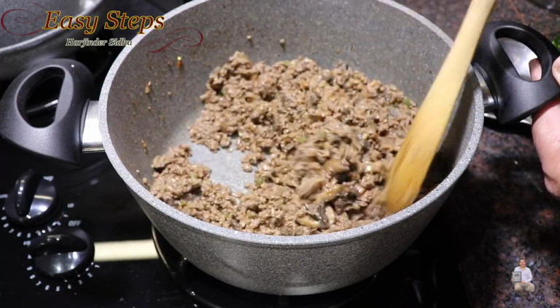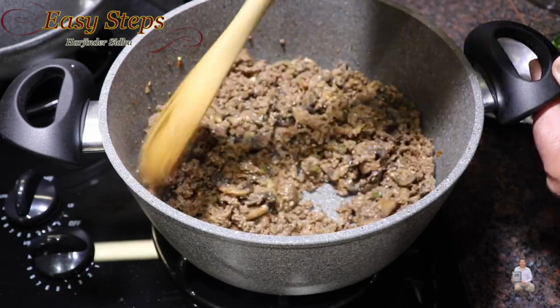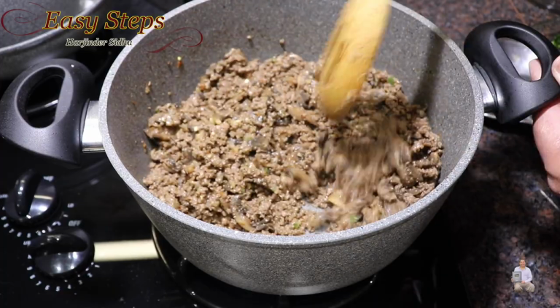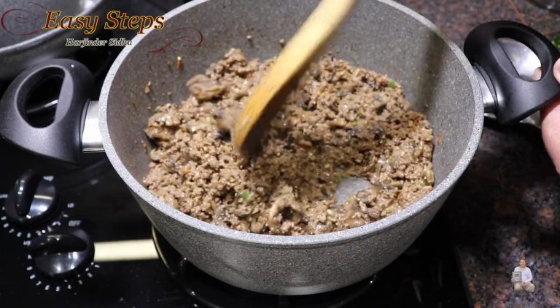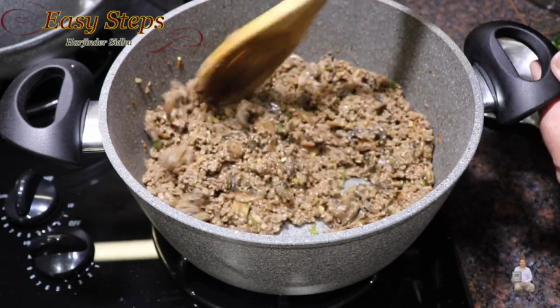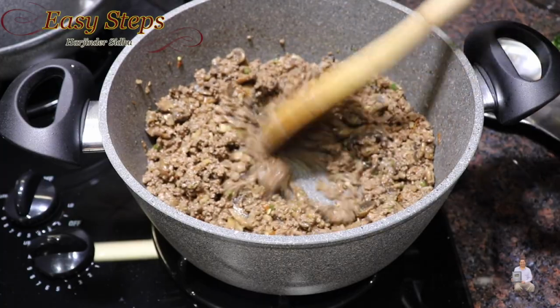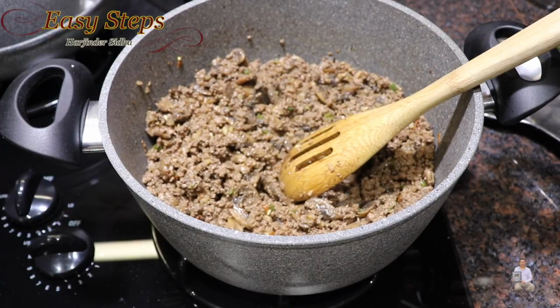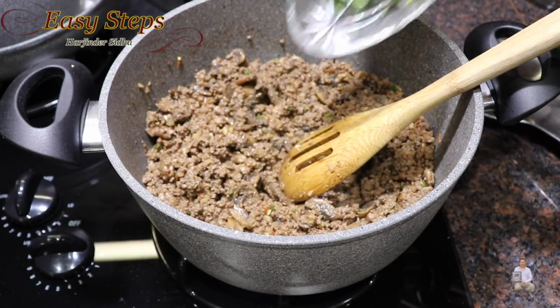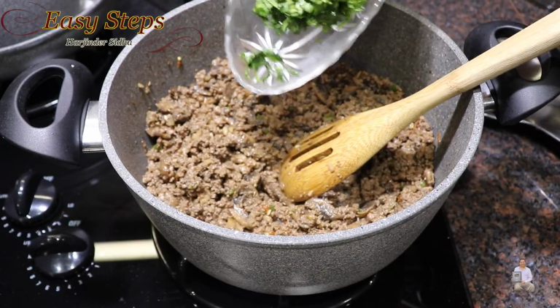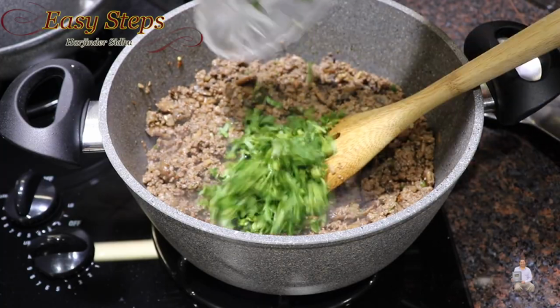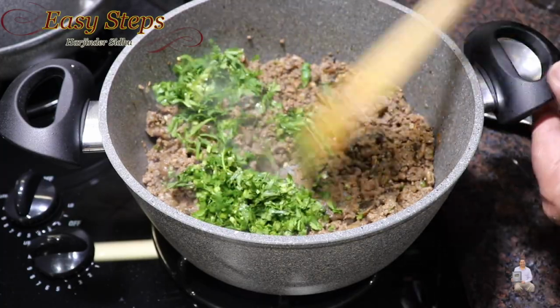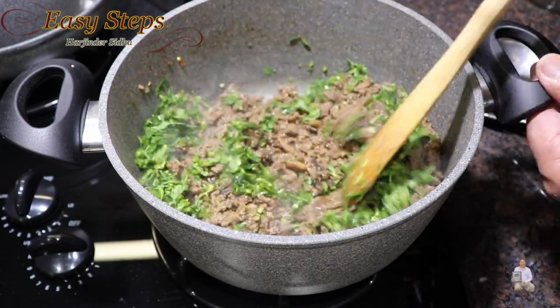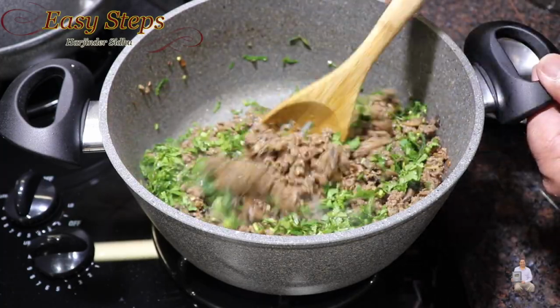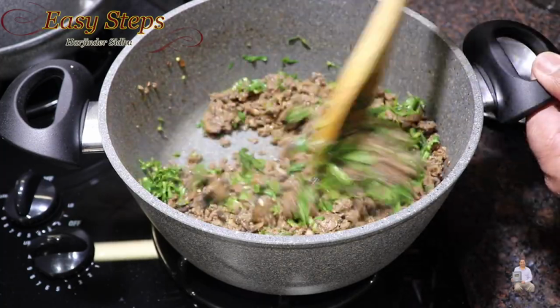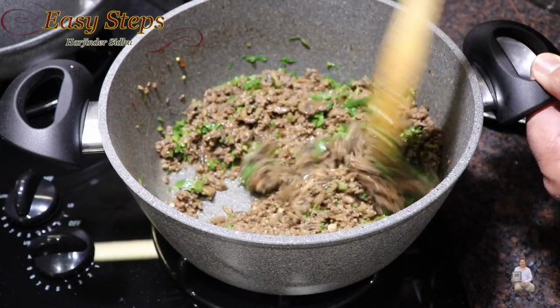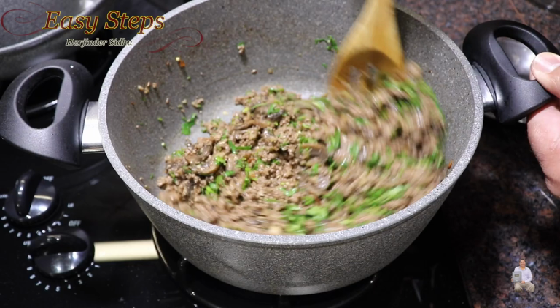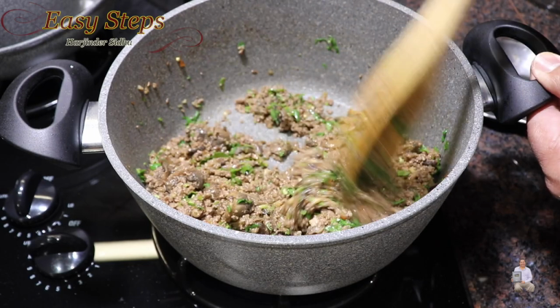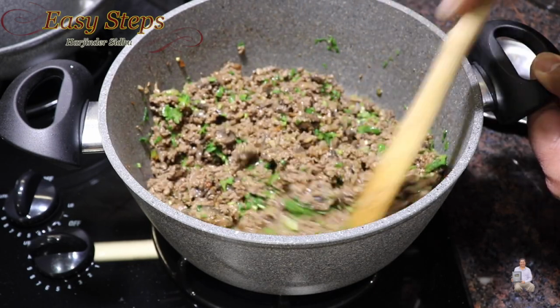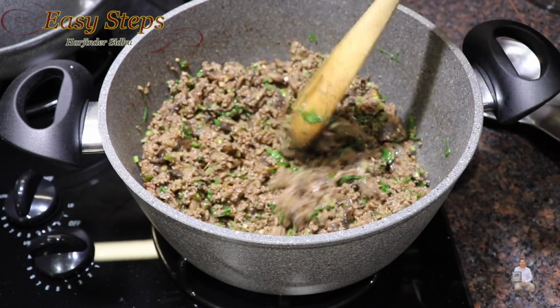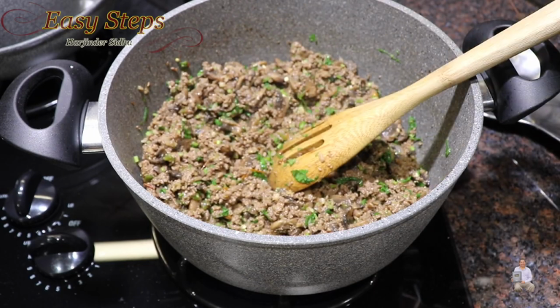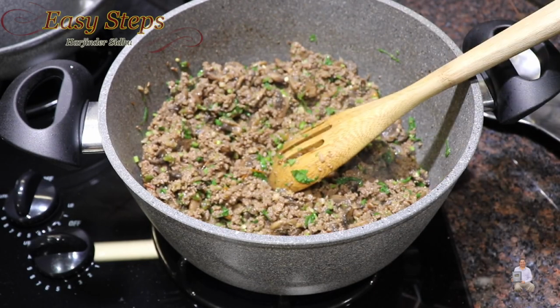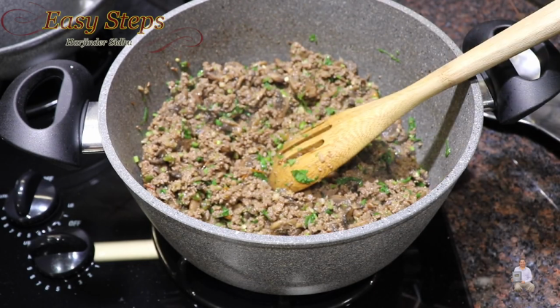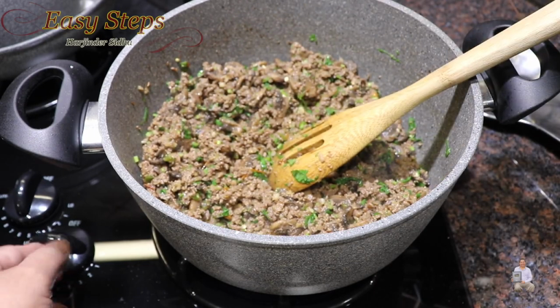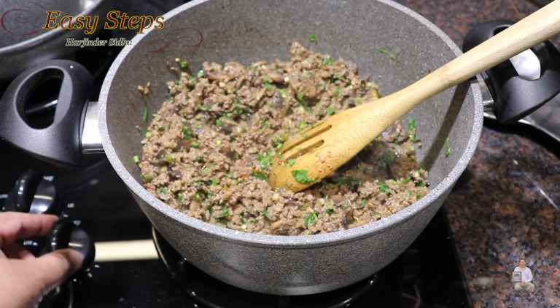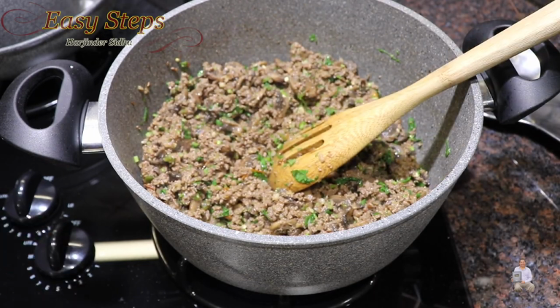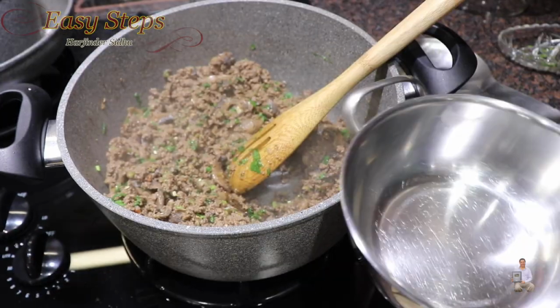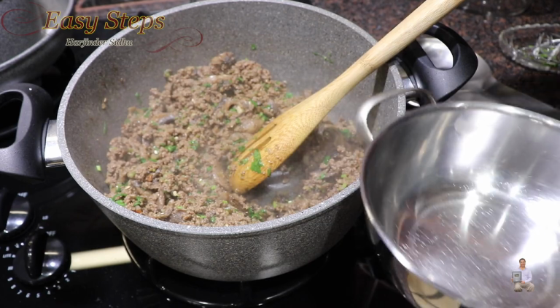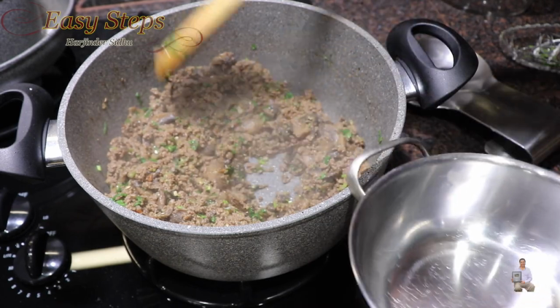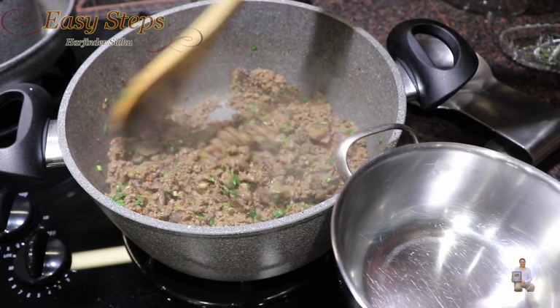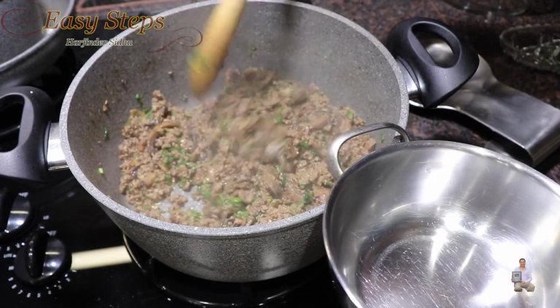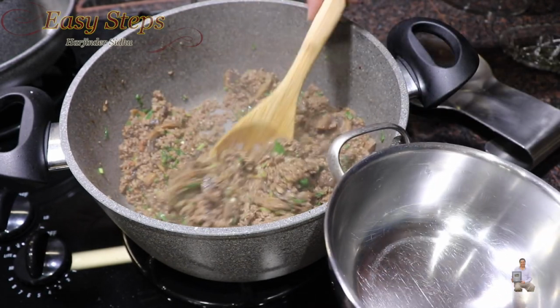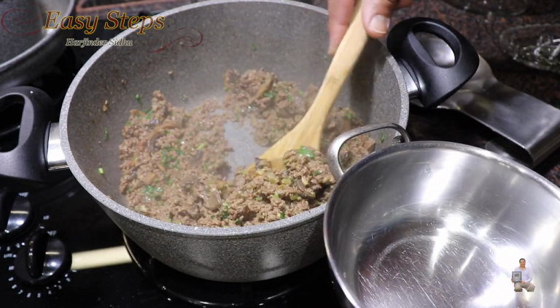It's fully cooked. The last ingredient is fresh cilantro — mix it well. The dish is ready! Turn off the gas. I have my serving kadai ready and we're going to dish it out.